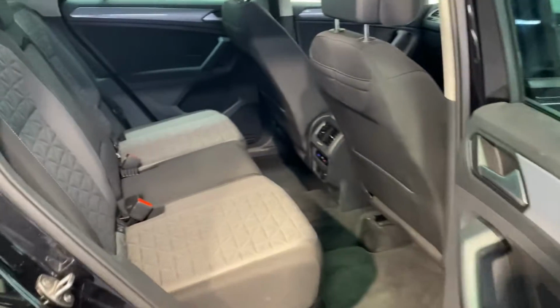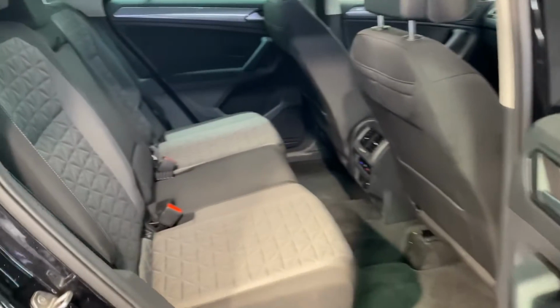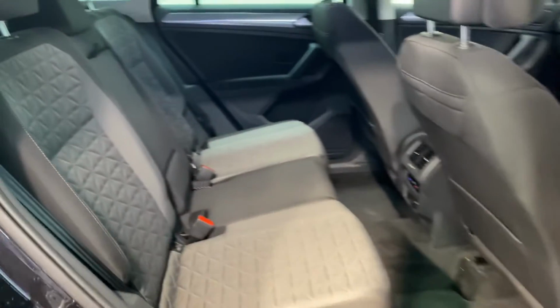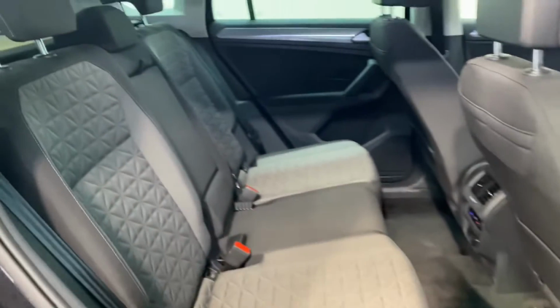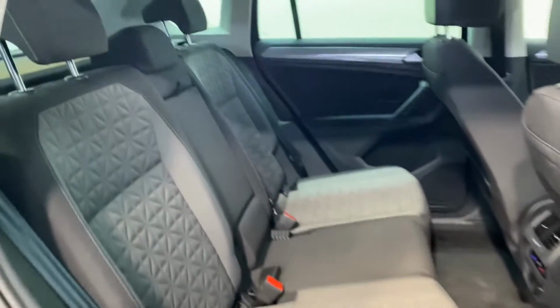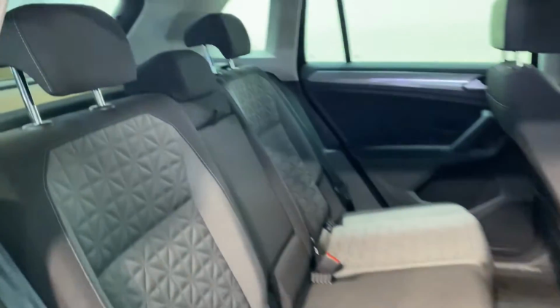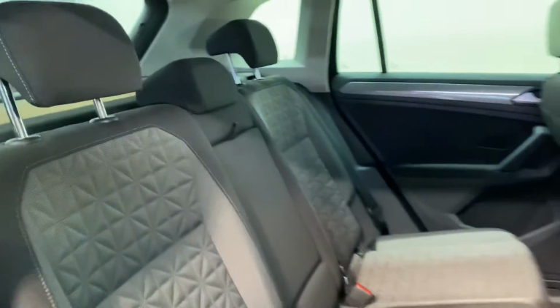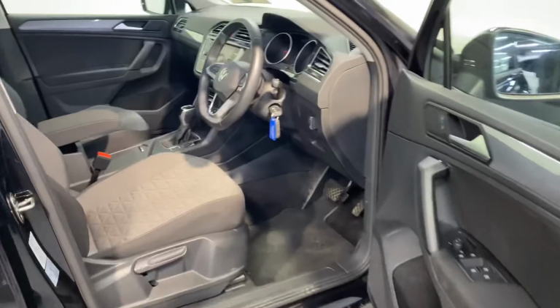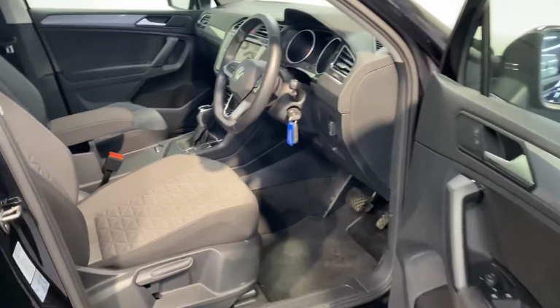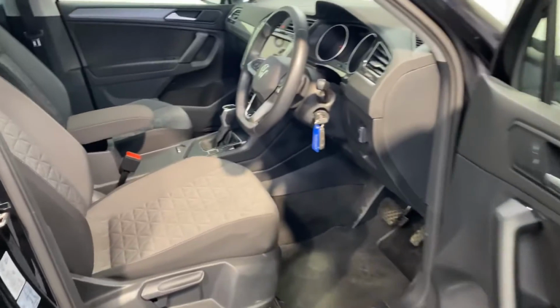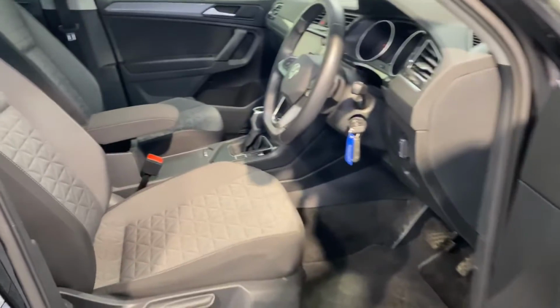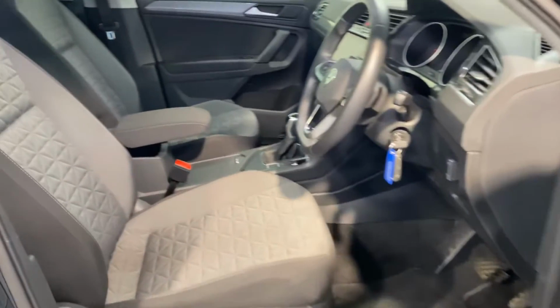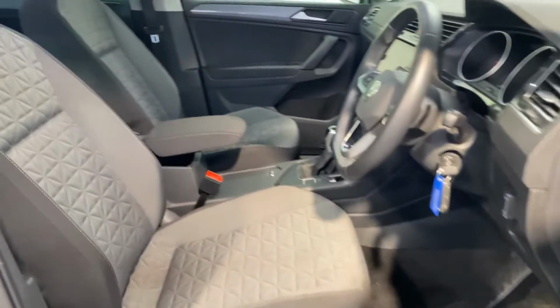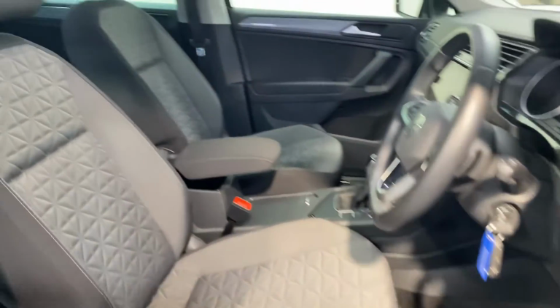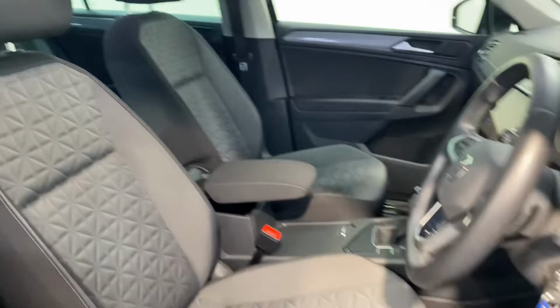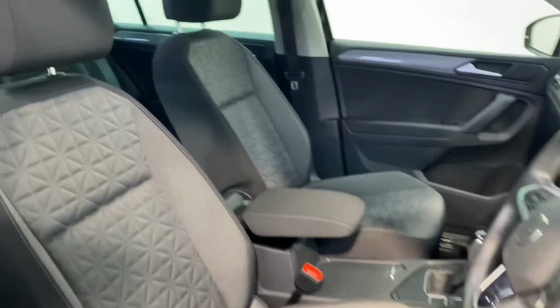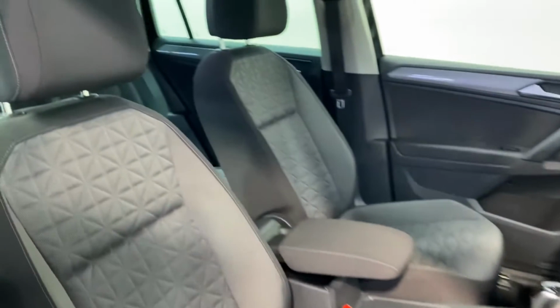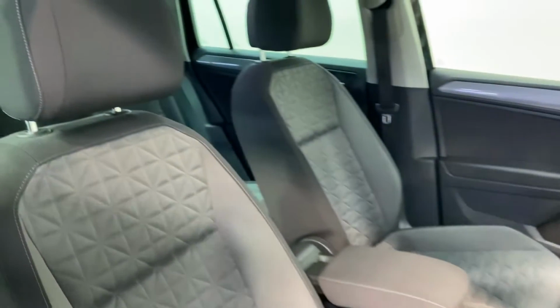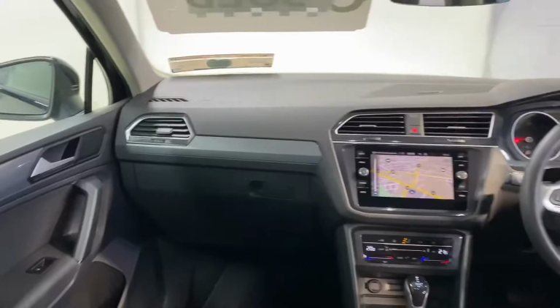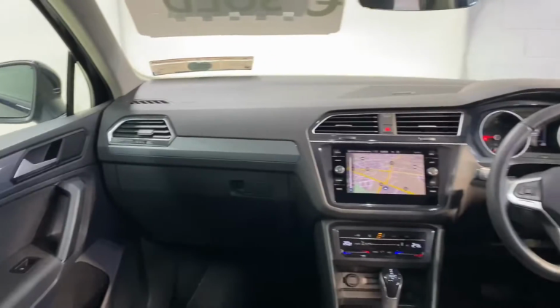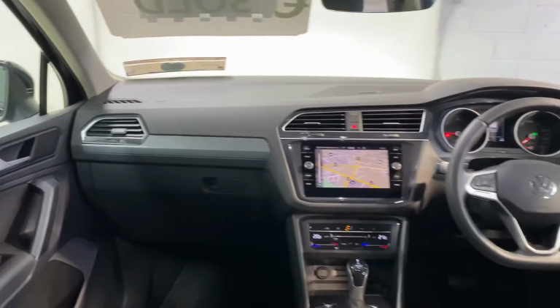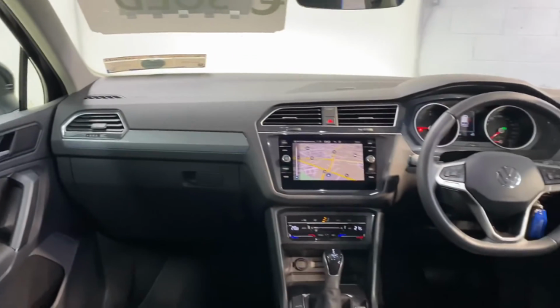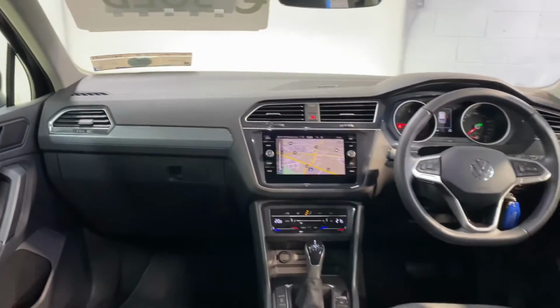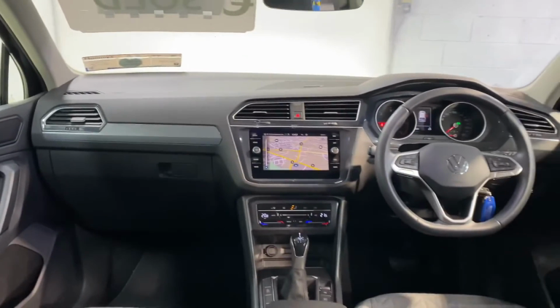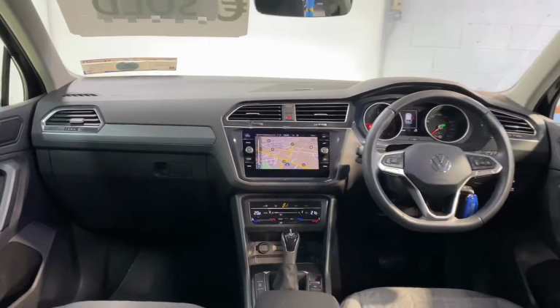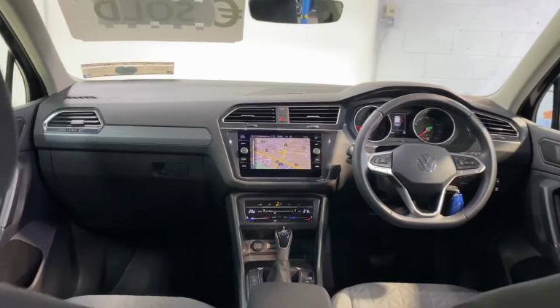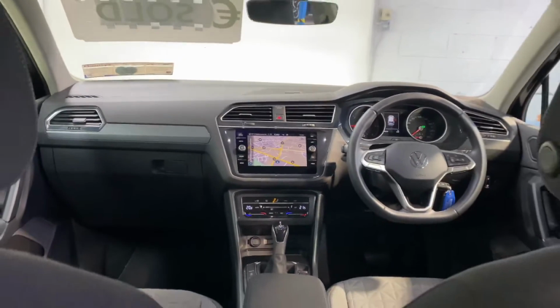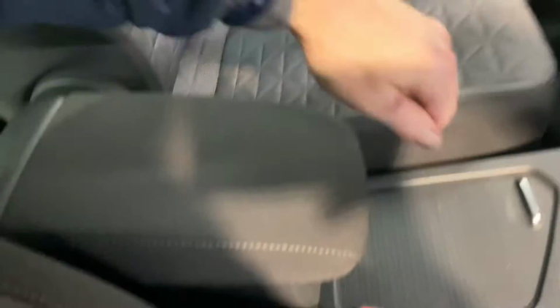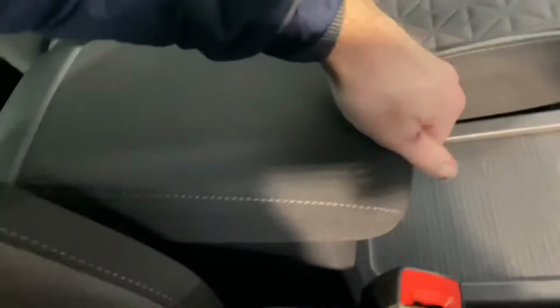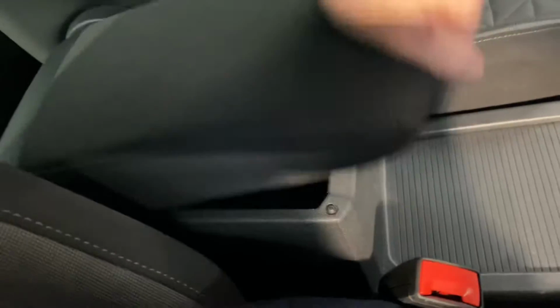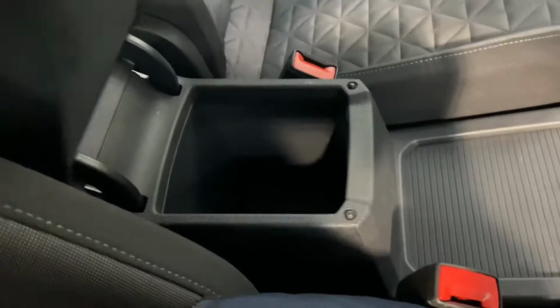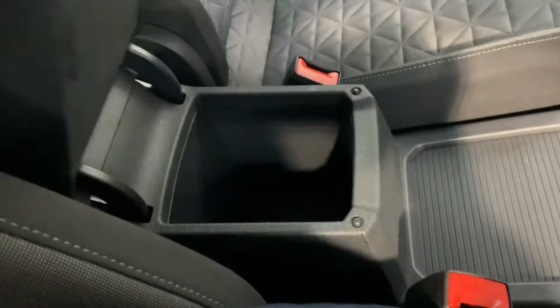Two ISOFIX points for your child seats and those seats fold down to make more luggage space. Very comfortable cloth bucket seats. This car has the two litre automatic diesel engine.